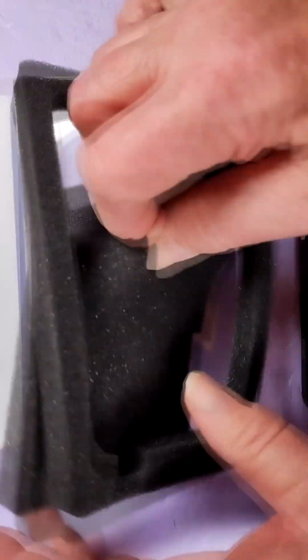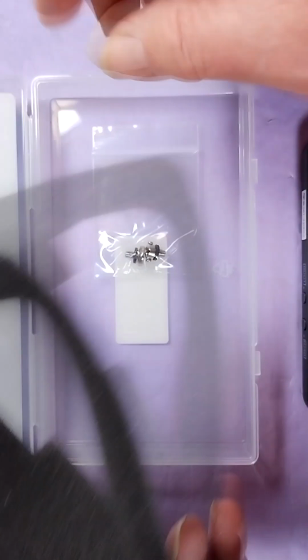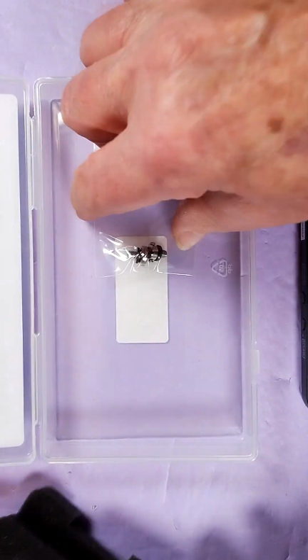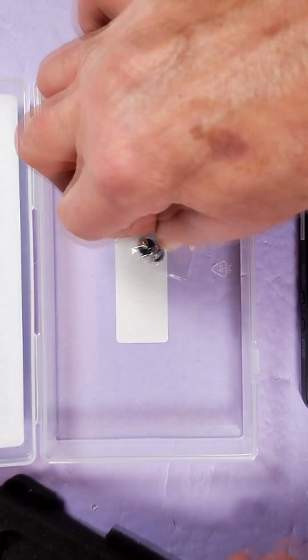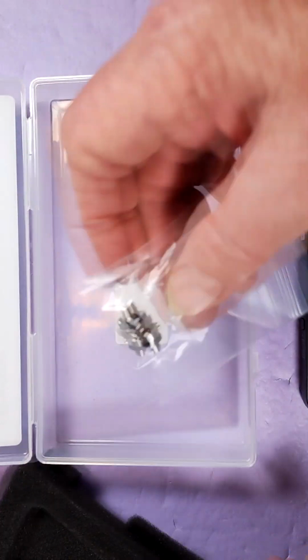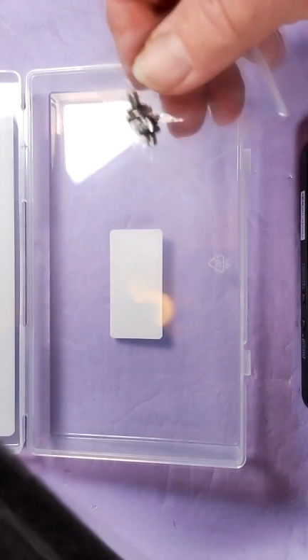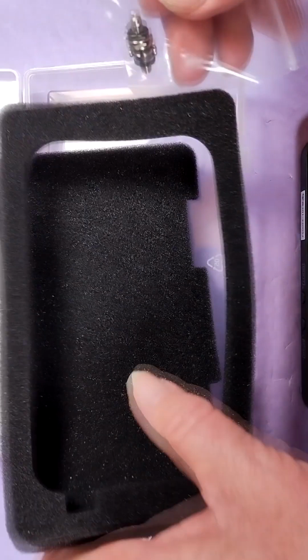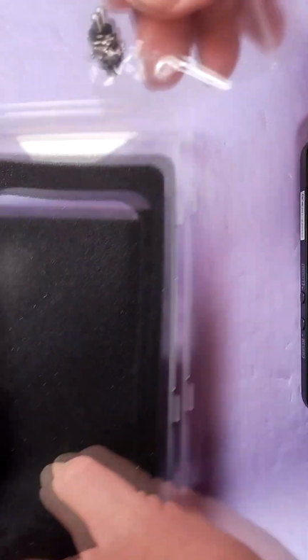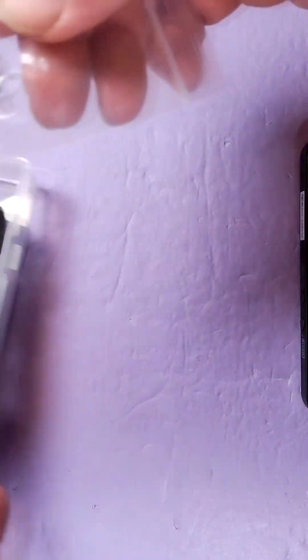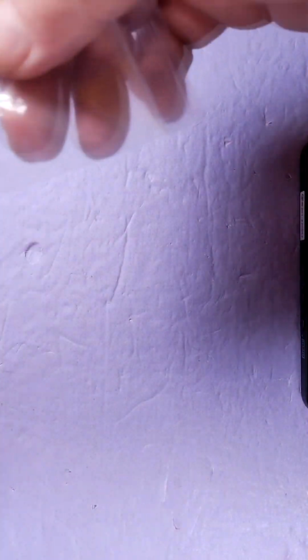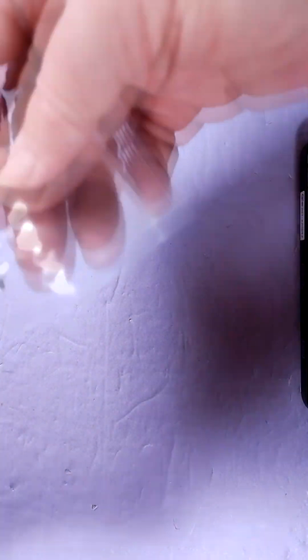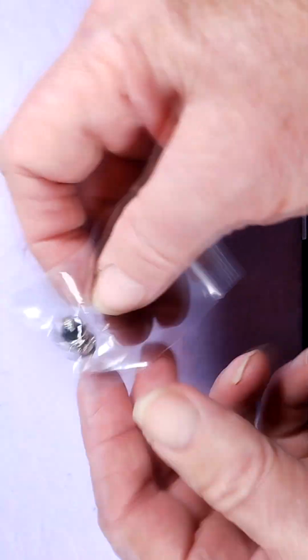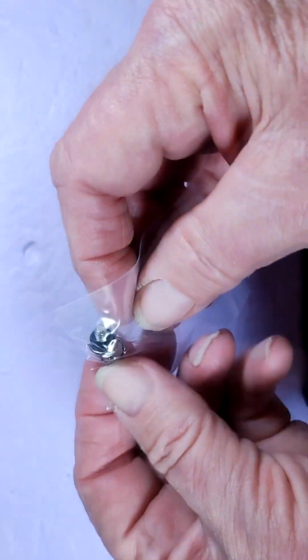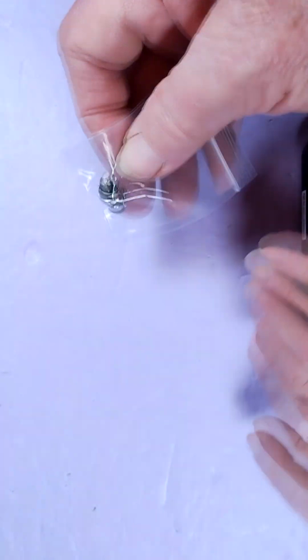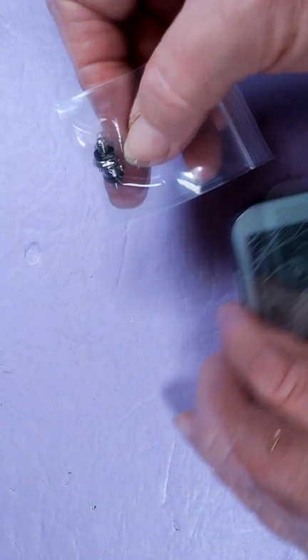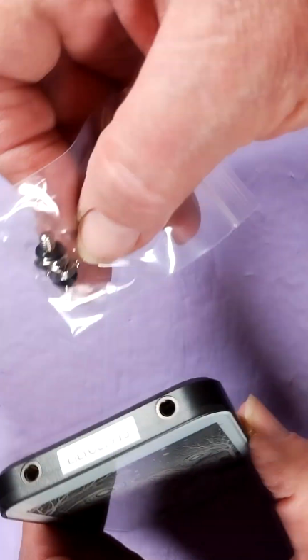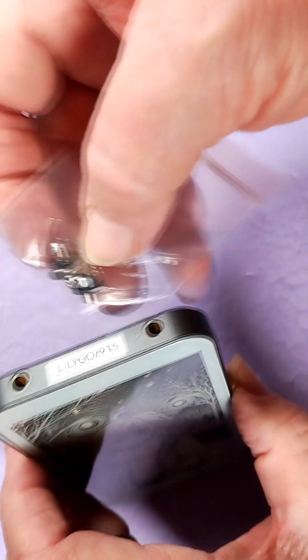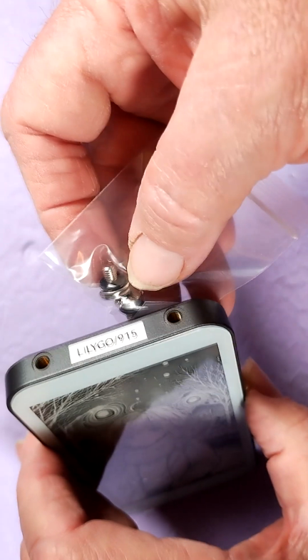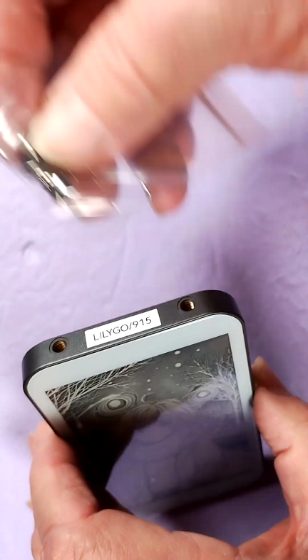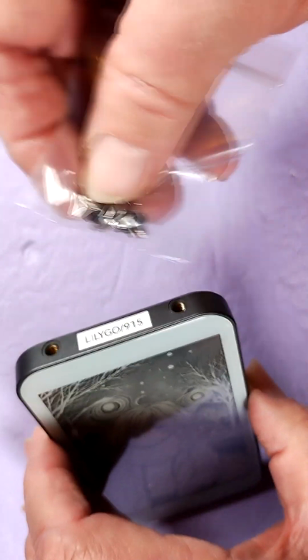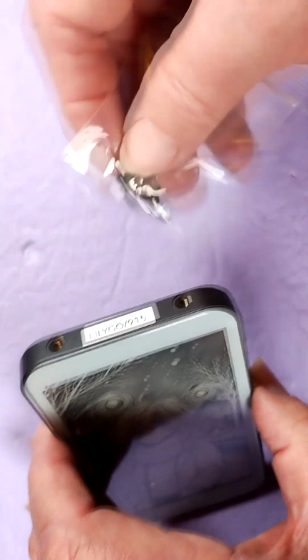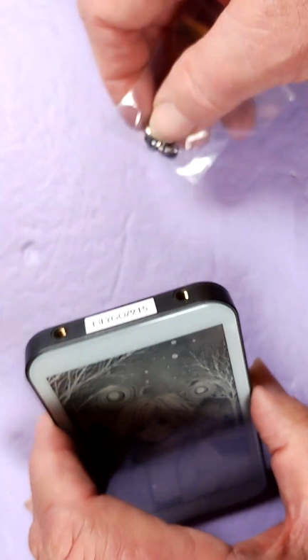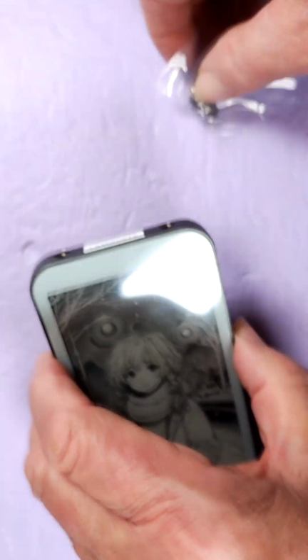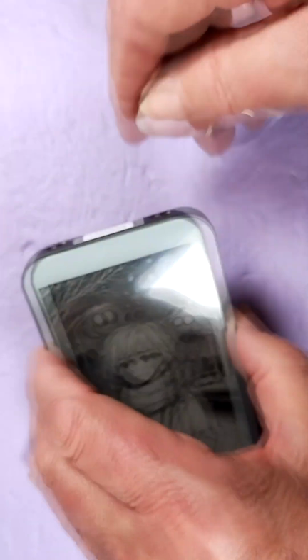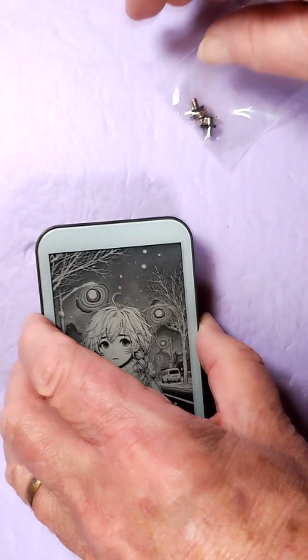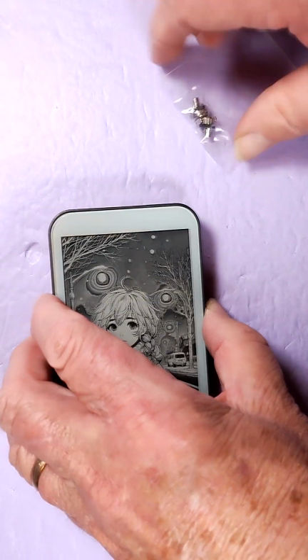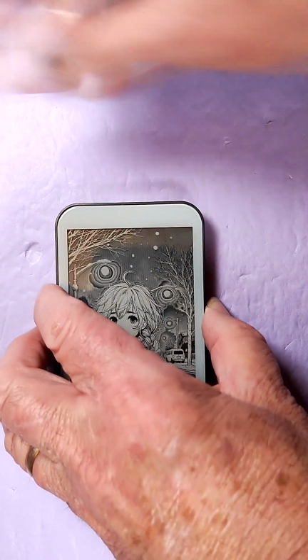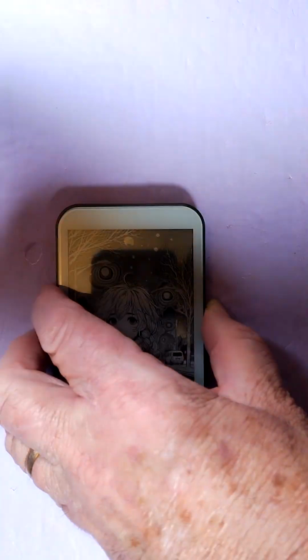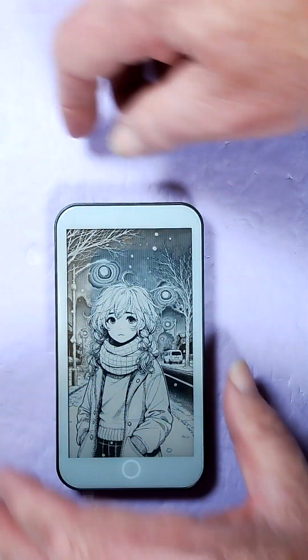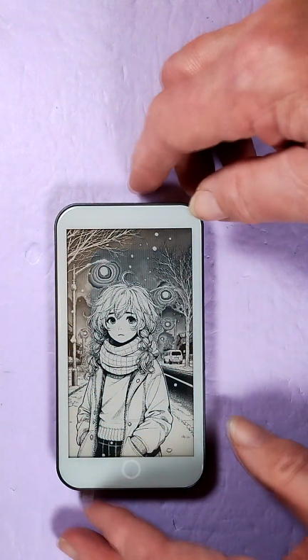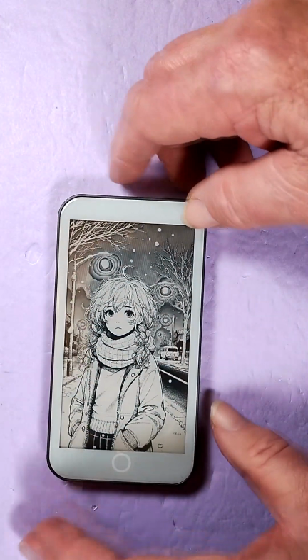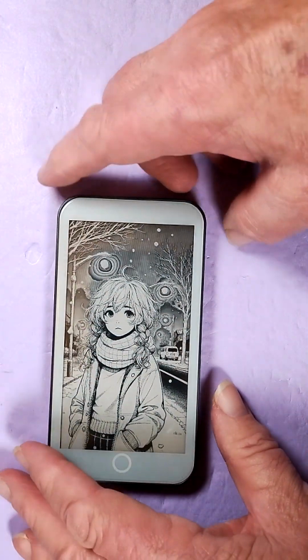Let's see what else is in the box. They have these interesting little eyelets that you can screw into the top. I guess you could attach a lanyard to this and have it hanging around your neck — interesting approach.